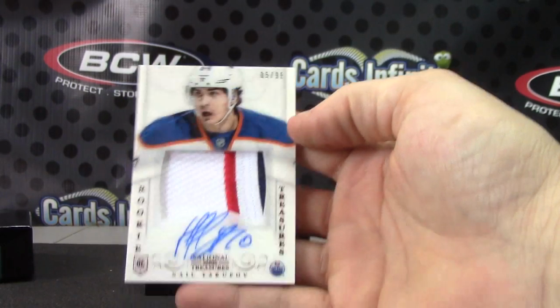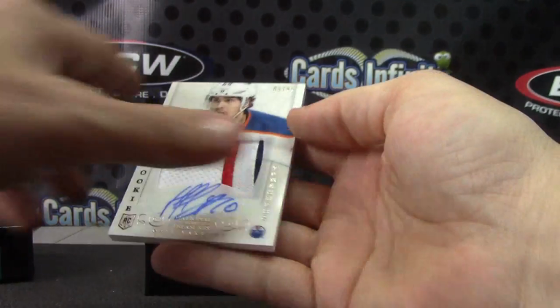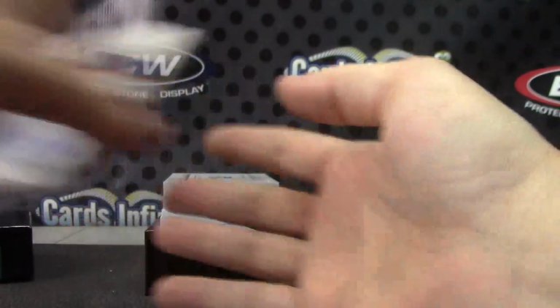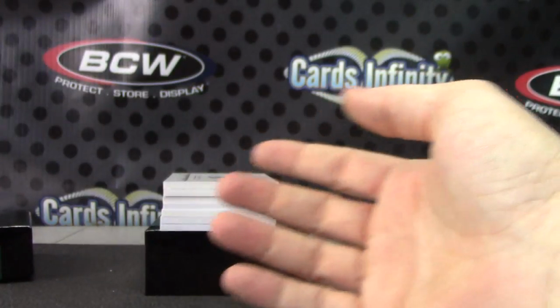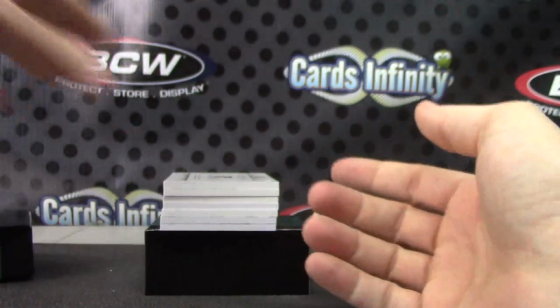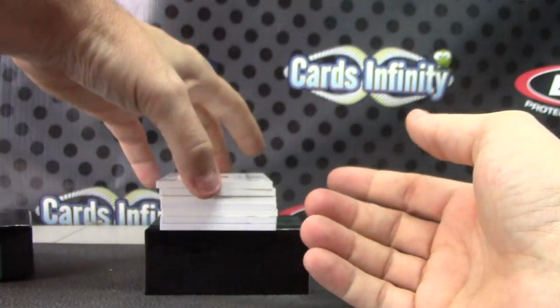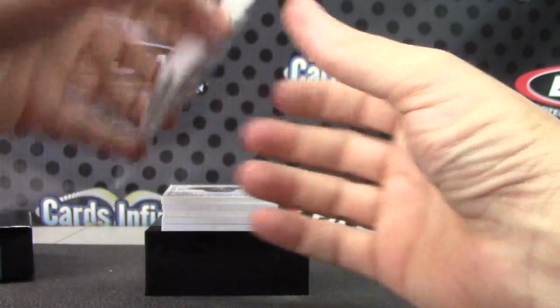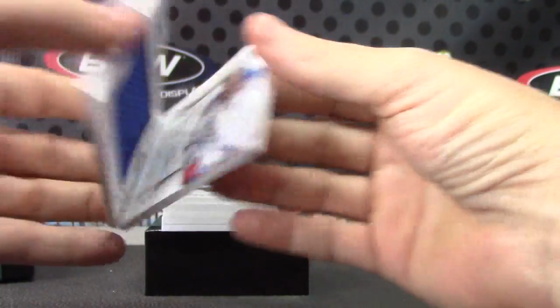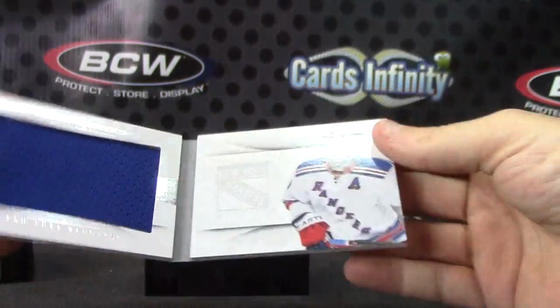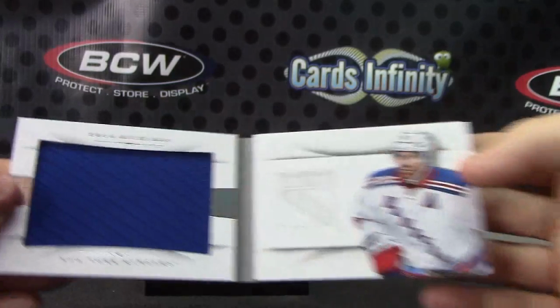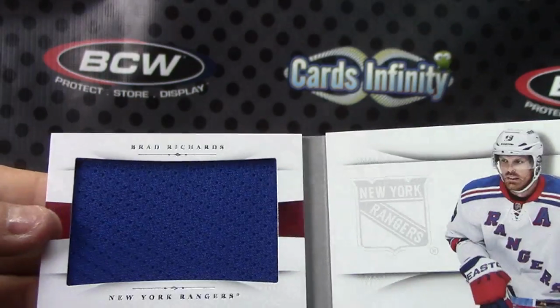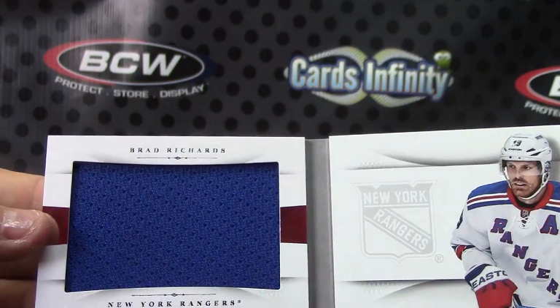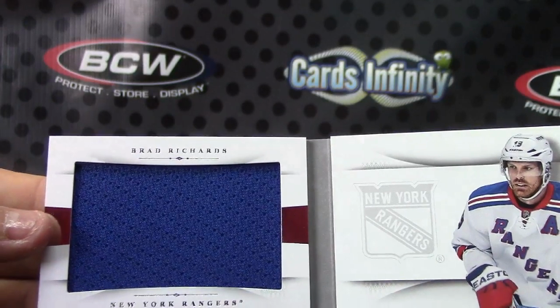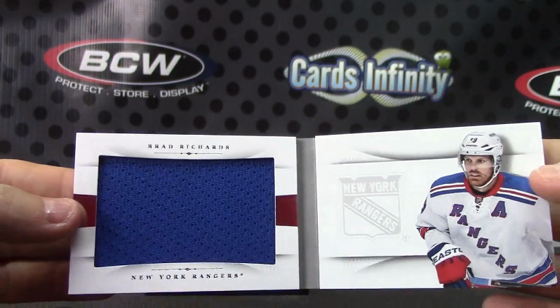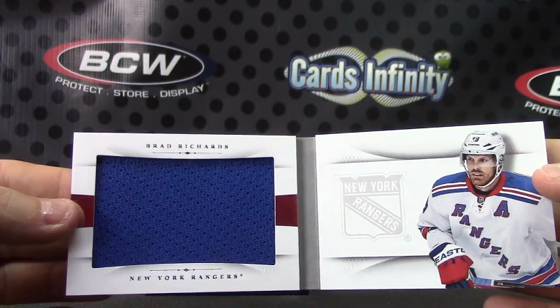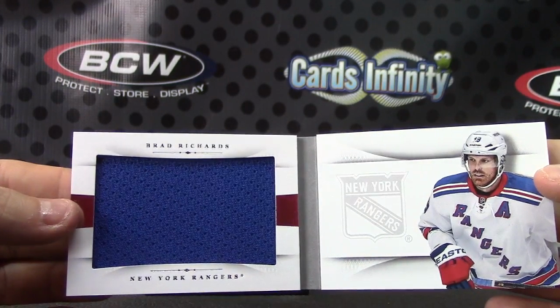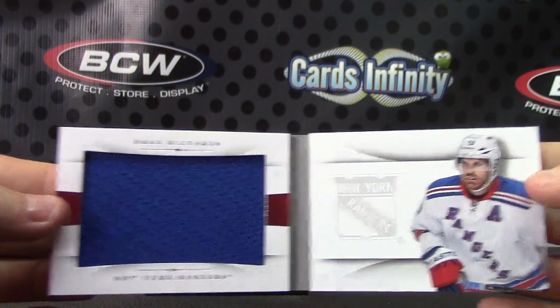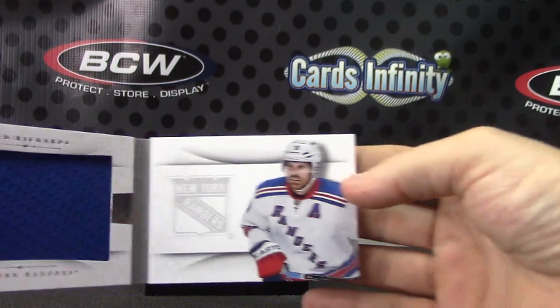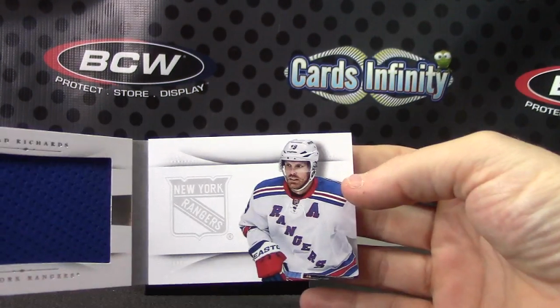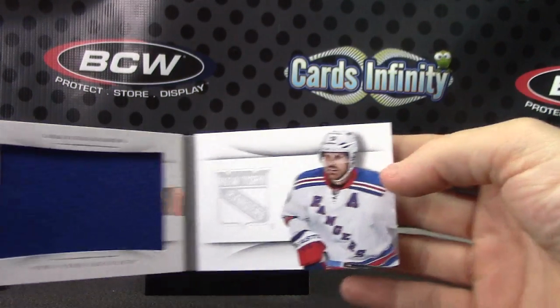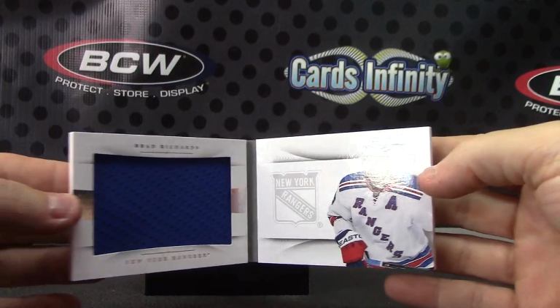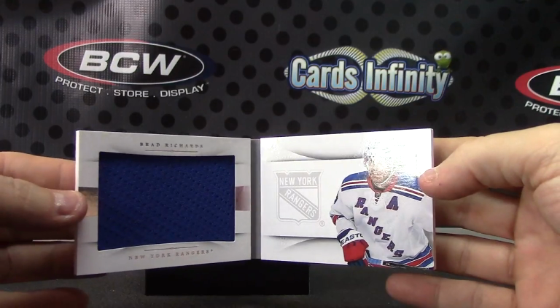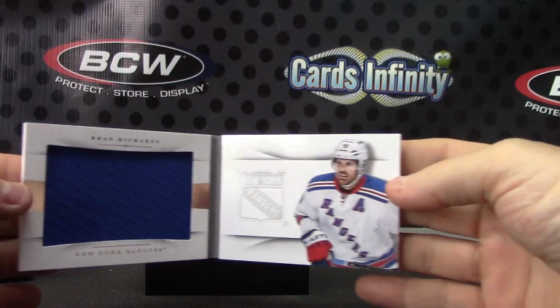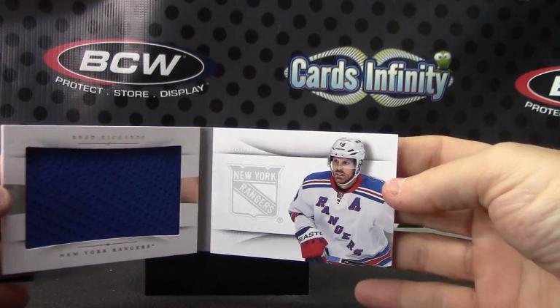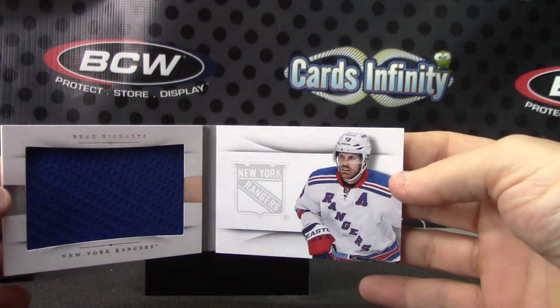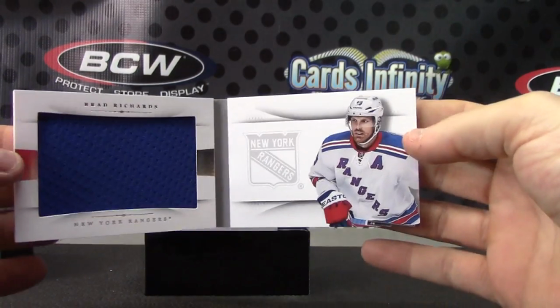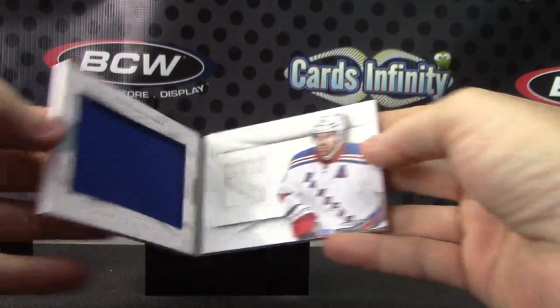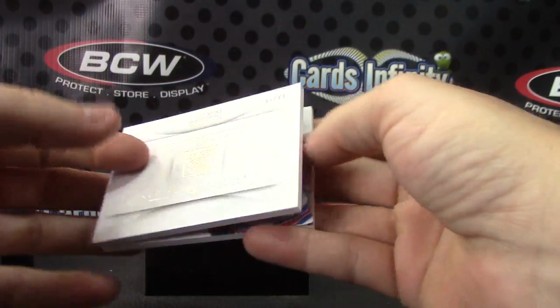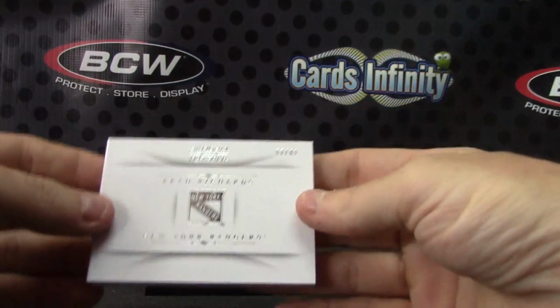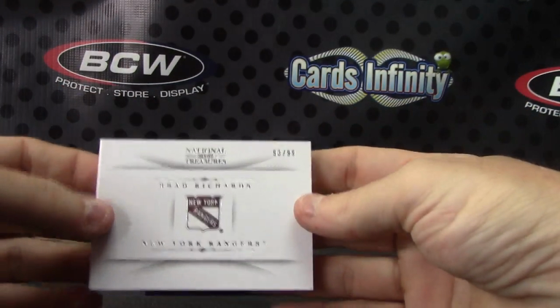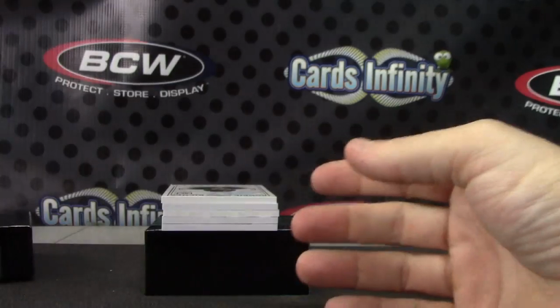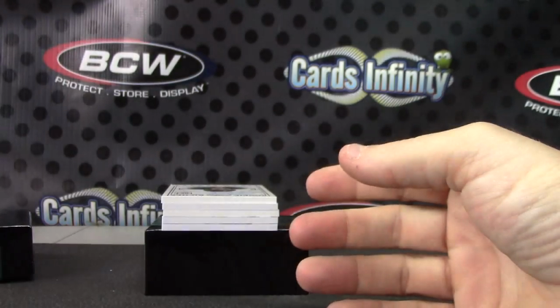Good looking red, white, blue, mostly jersey on the left. Your jersey card, Brad Richards — jumbo jersey, that one's 93 of 99.